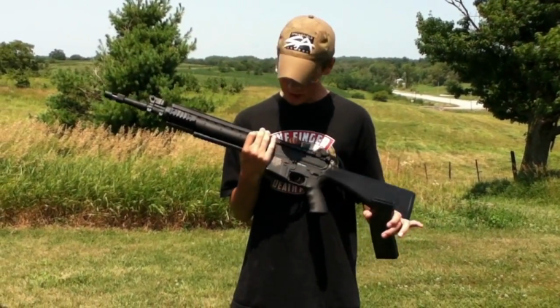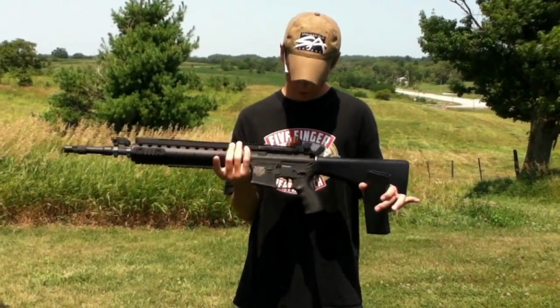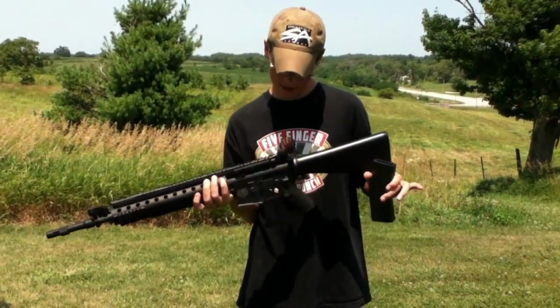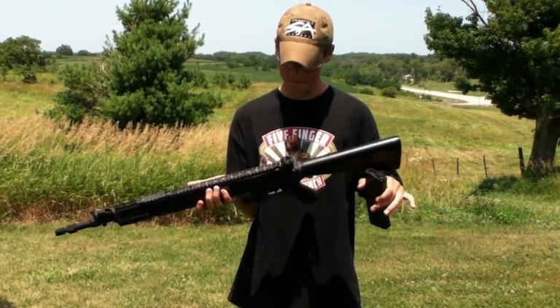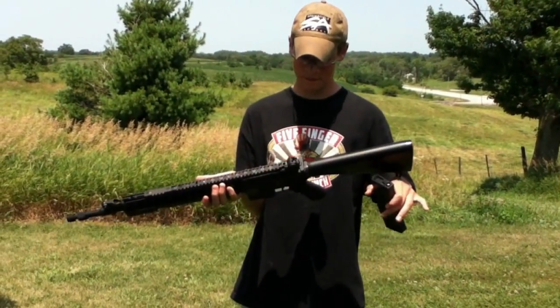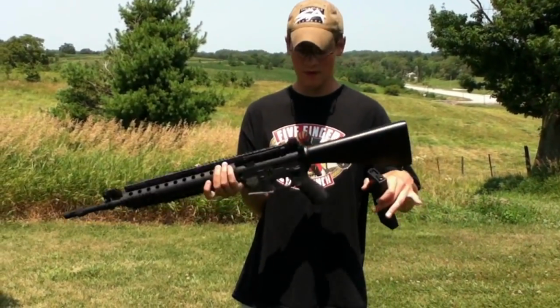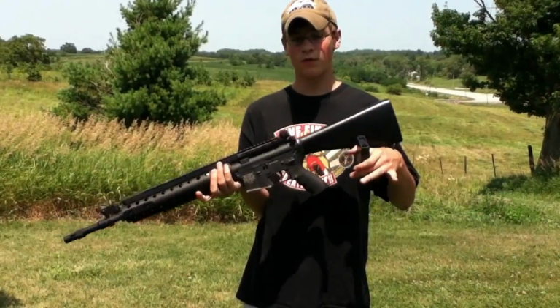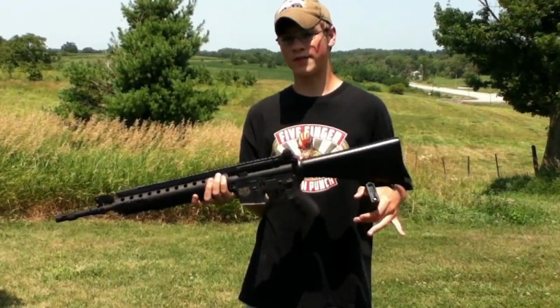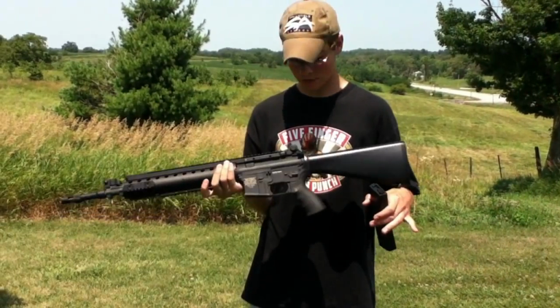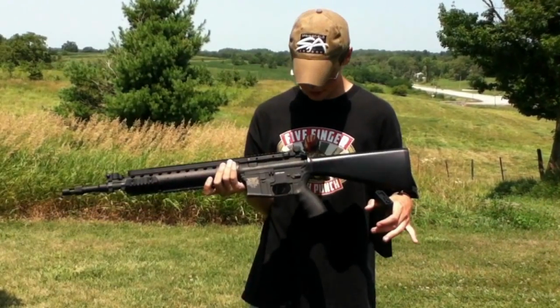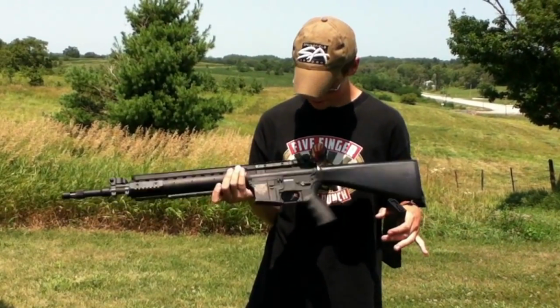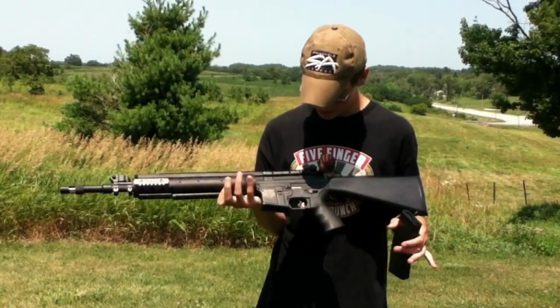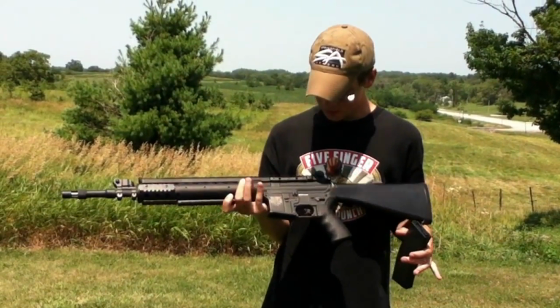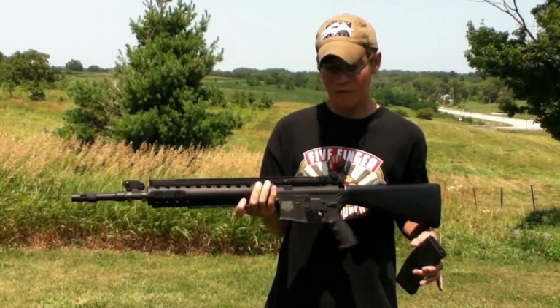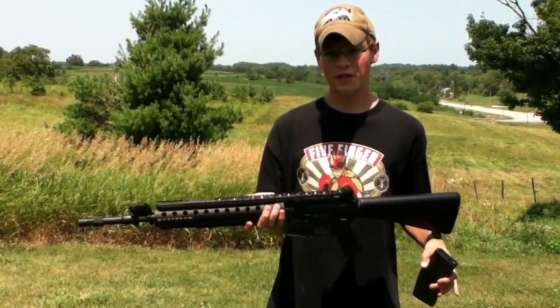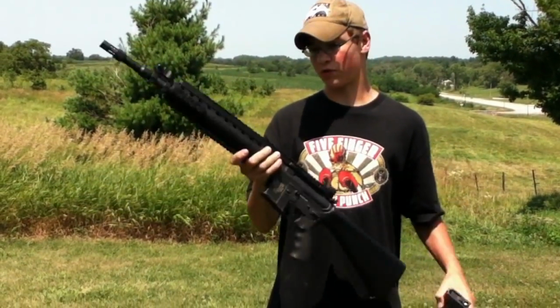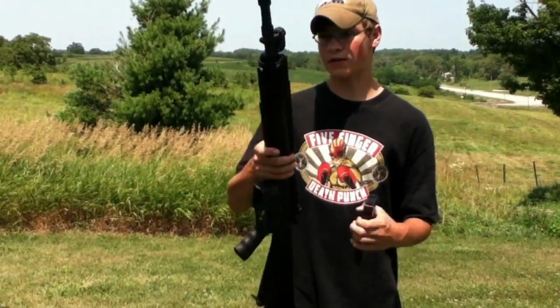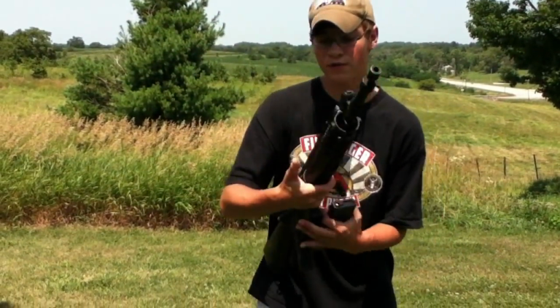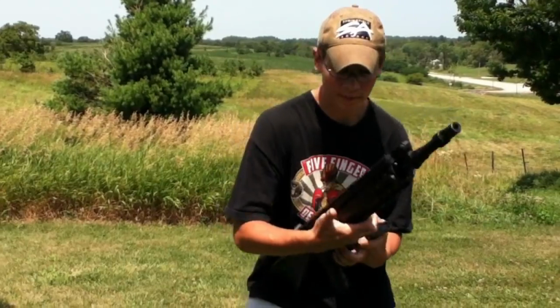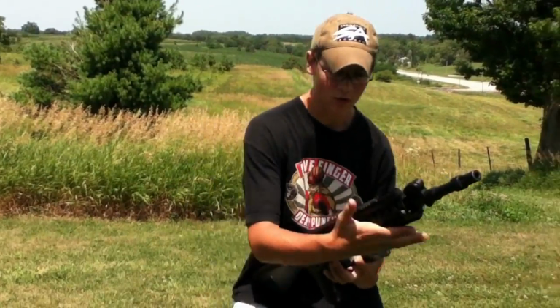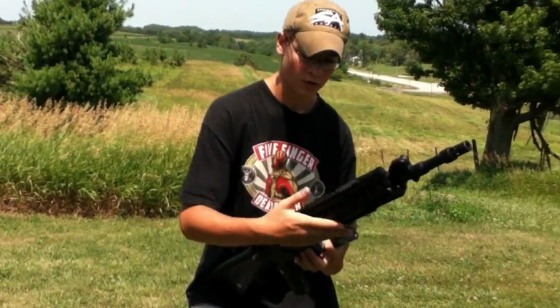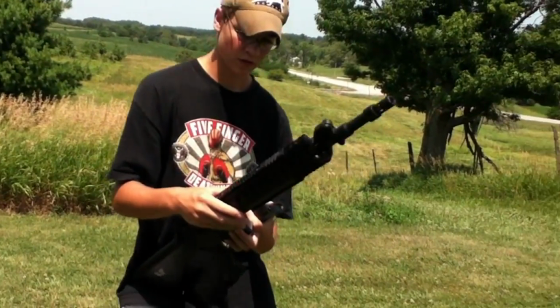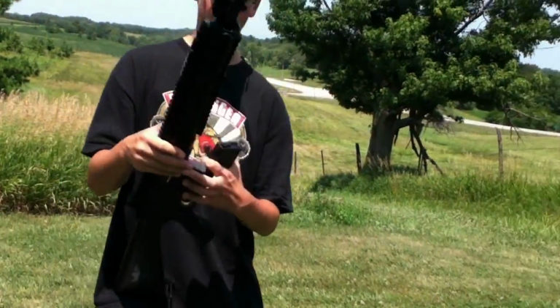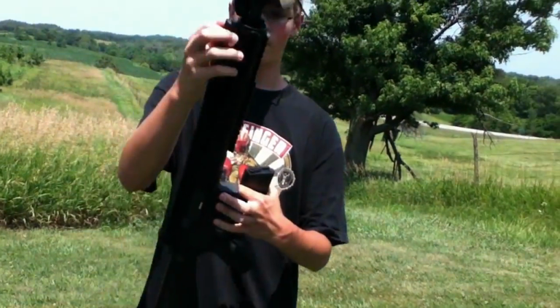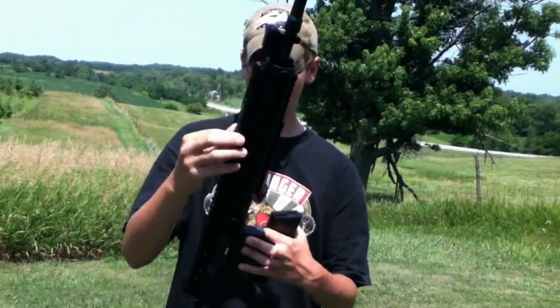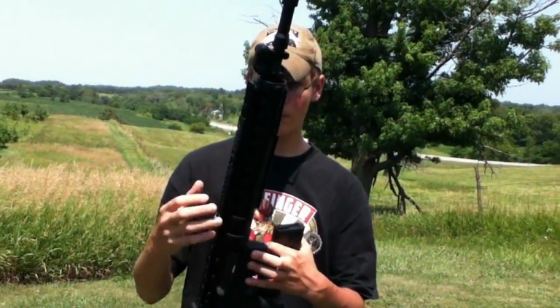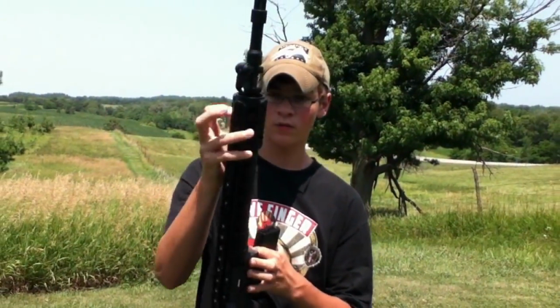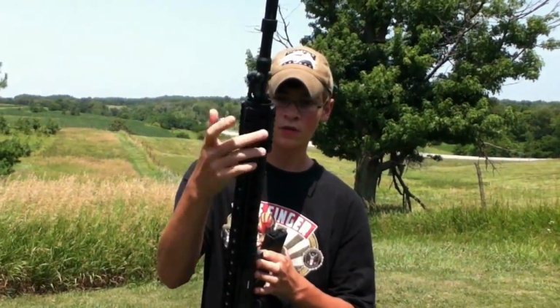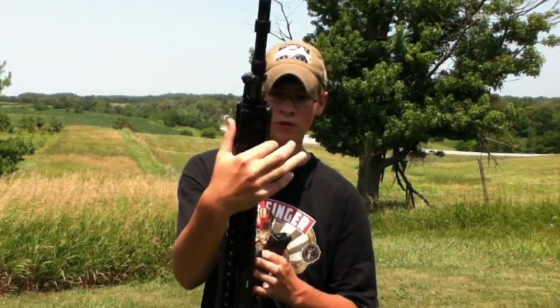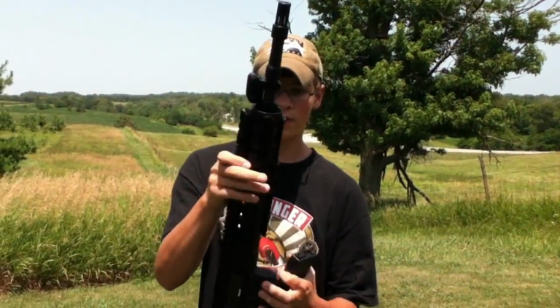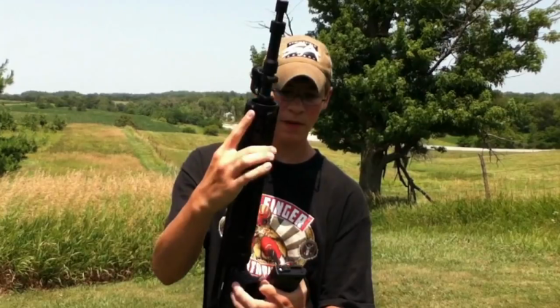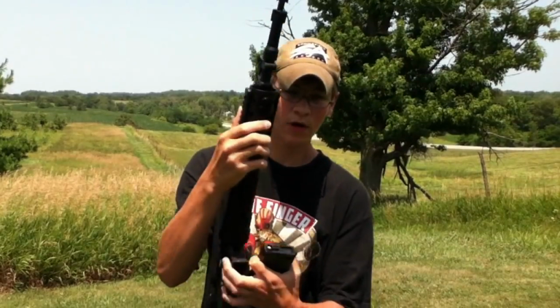Now this thing — where do I start? Well, let's just say it feels like it's built great. You got the free floating barrel, great feel to it. Full top rail, side rails, bottom rail.